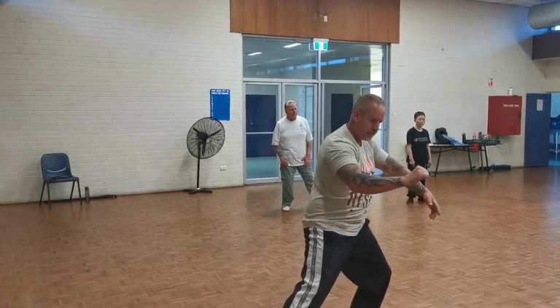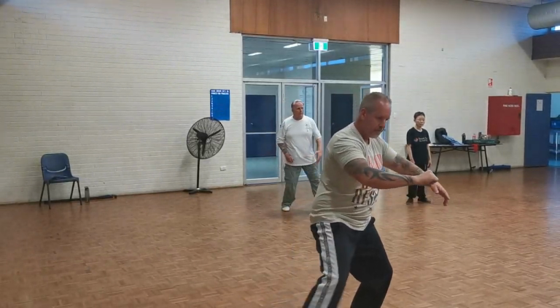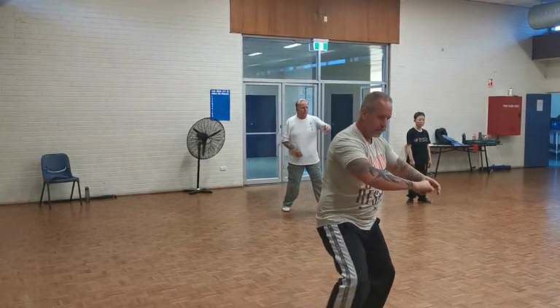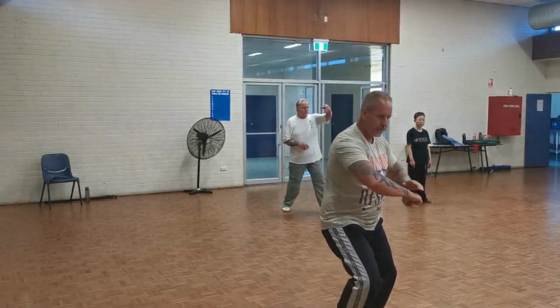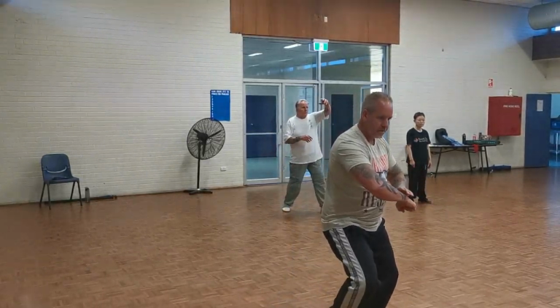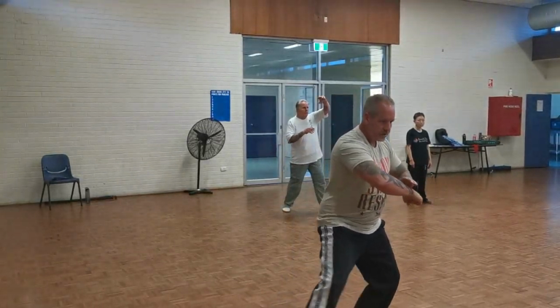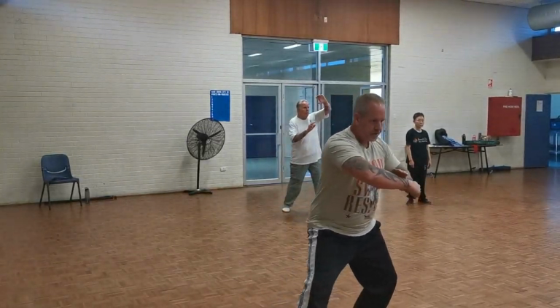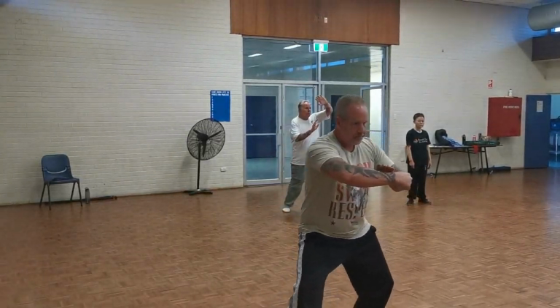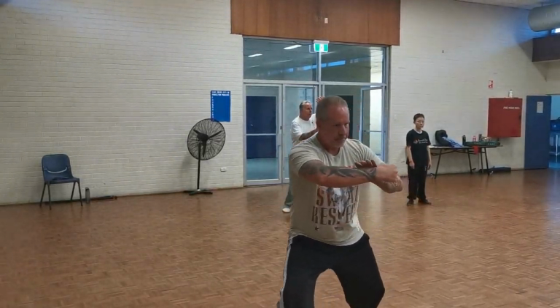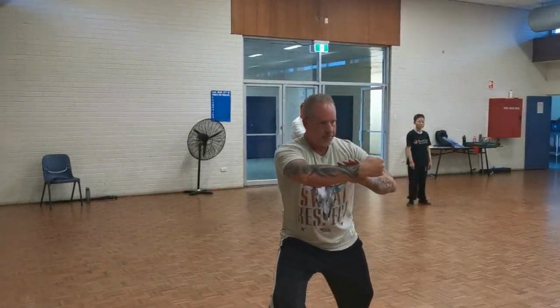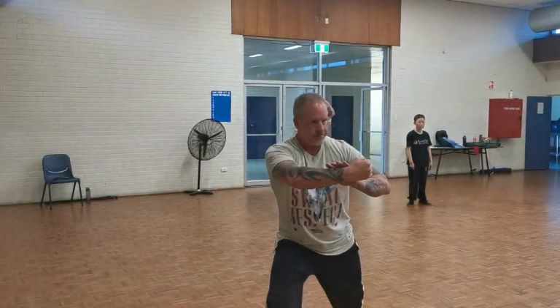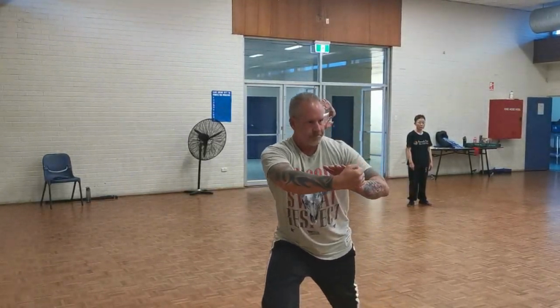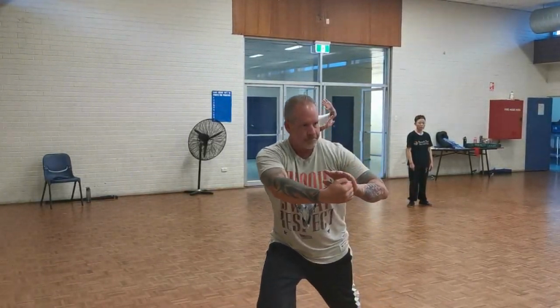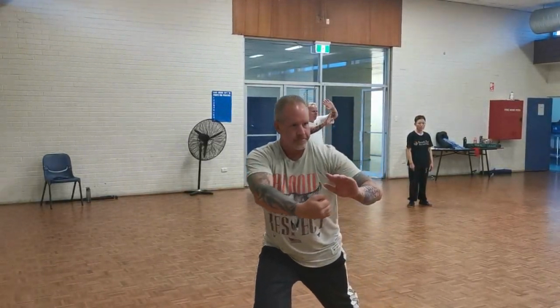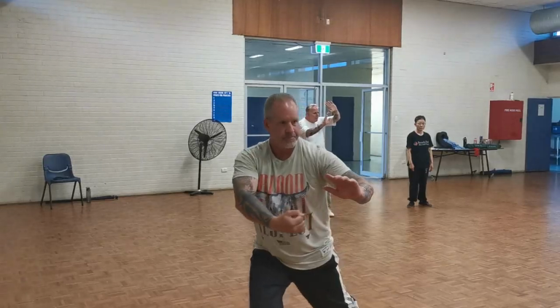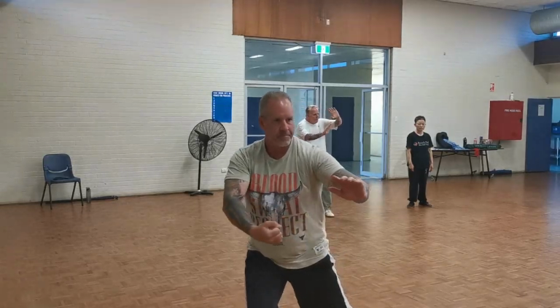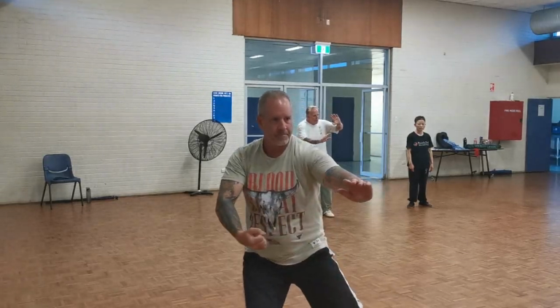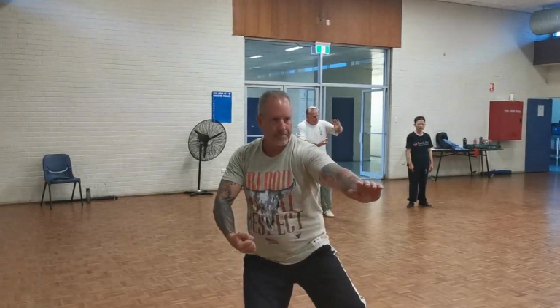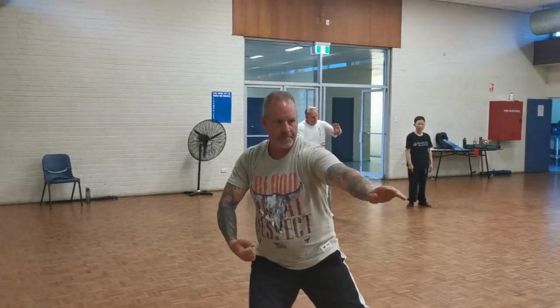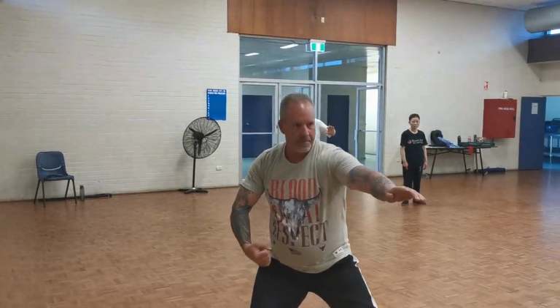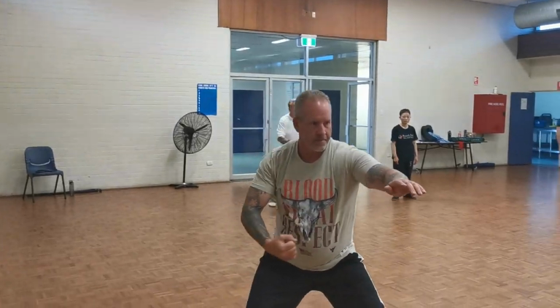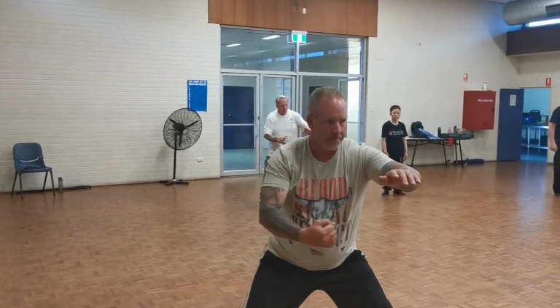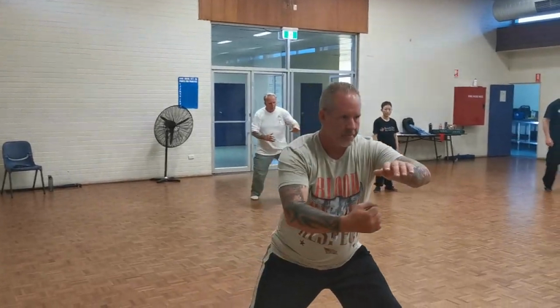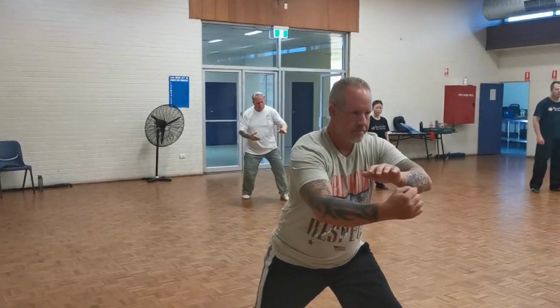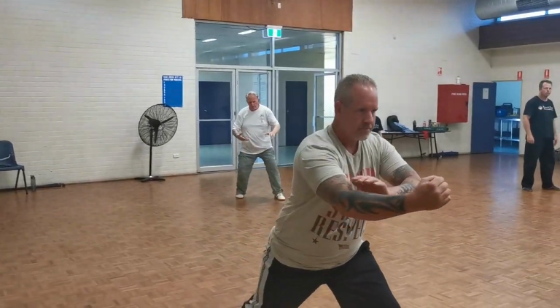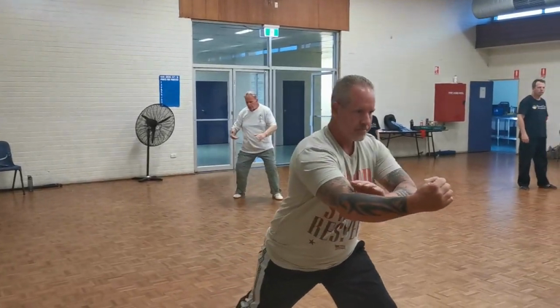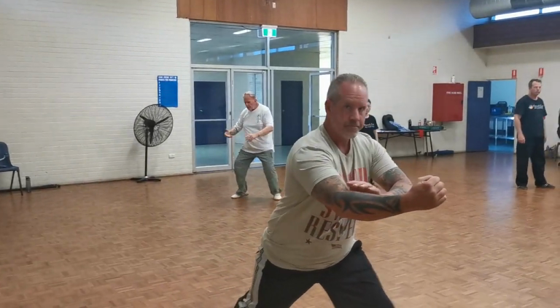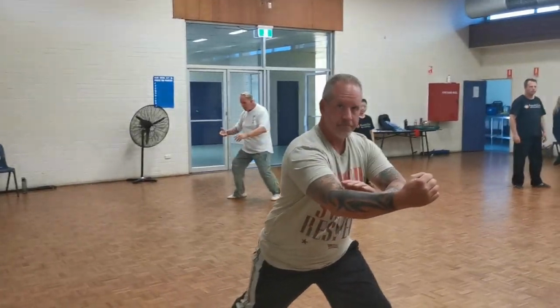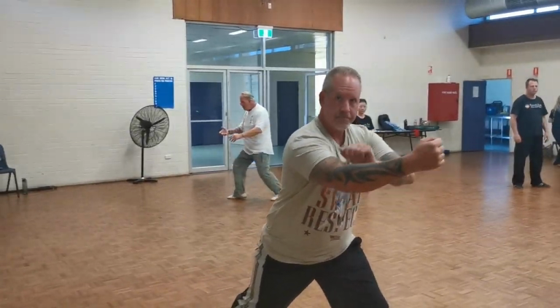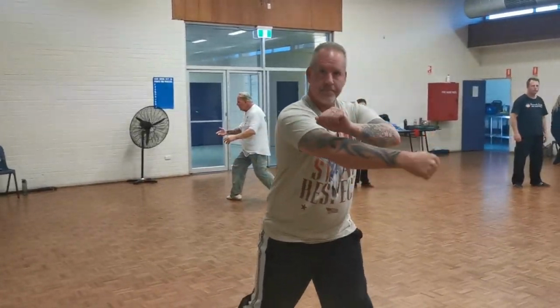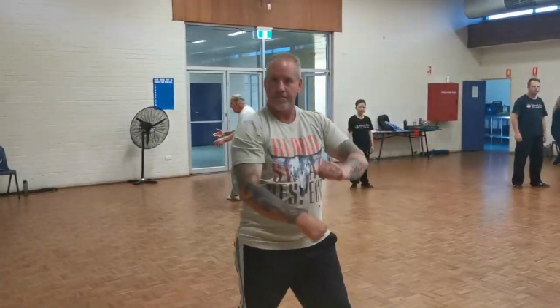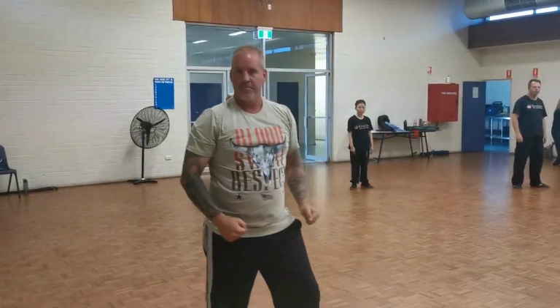Over. Back fist. Back fist. Parry. Punch. So here we've got about eight moves there.